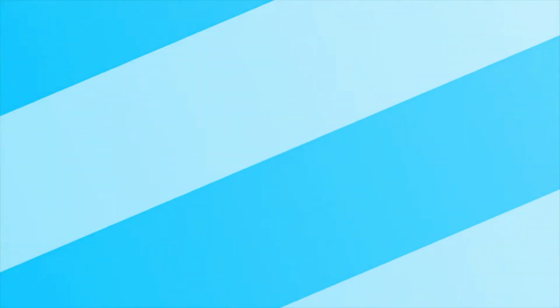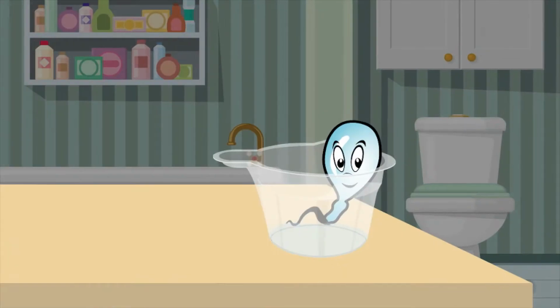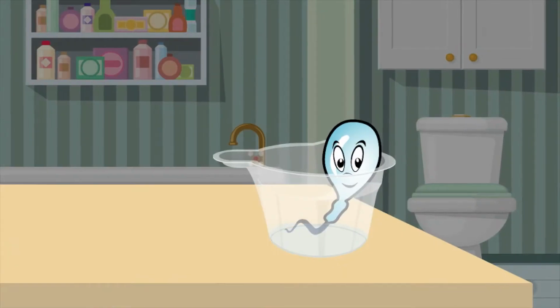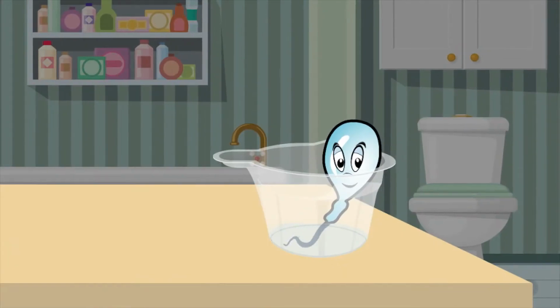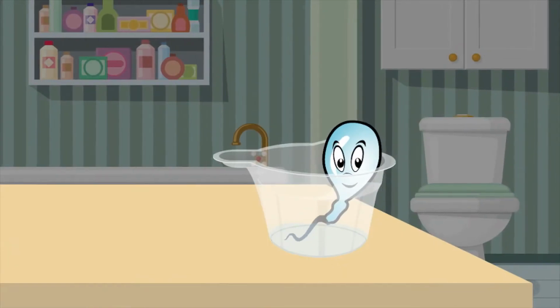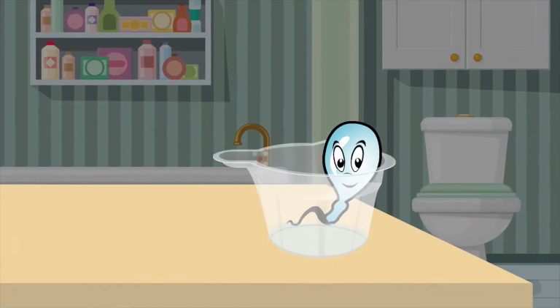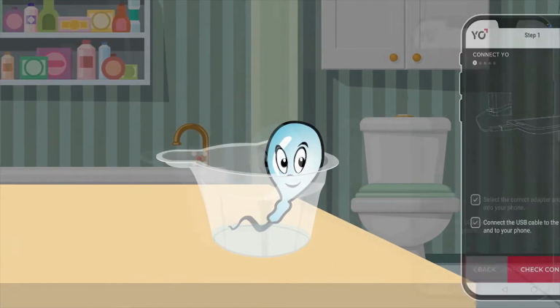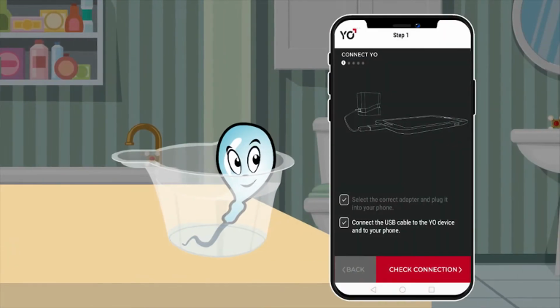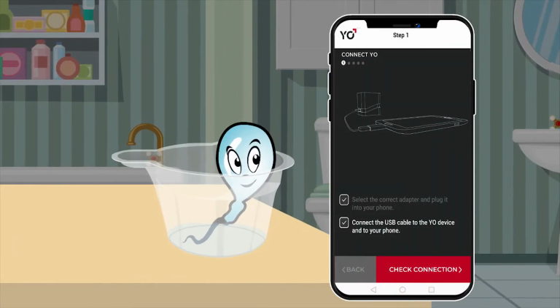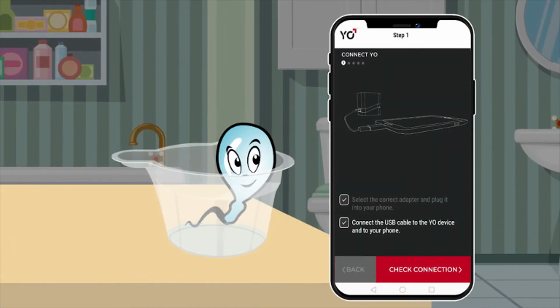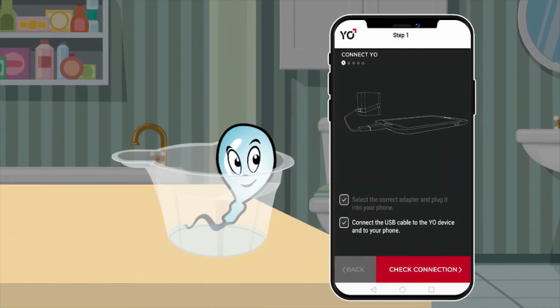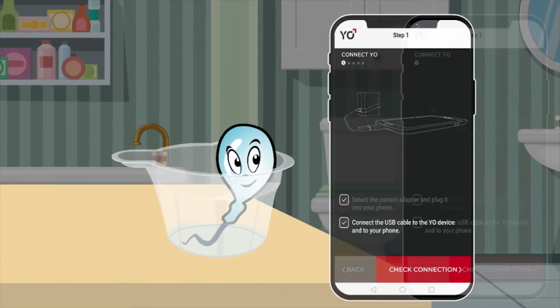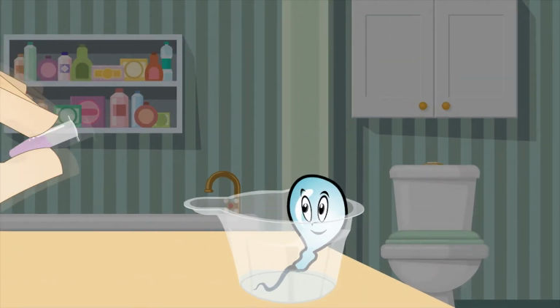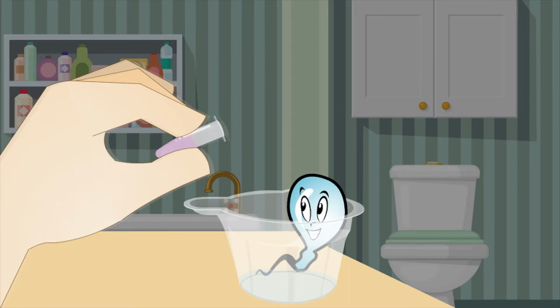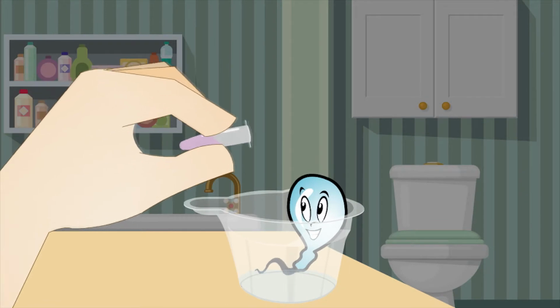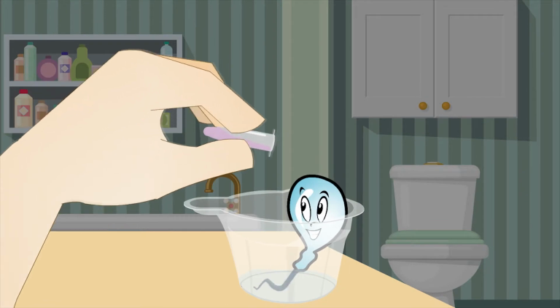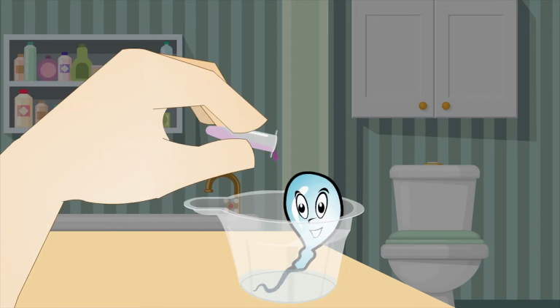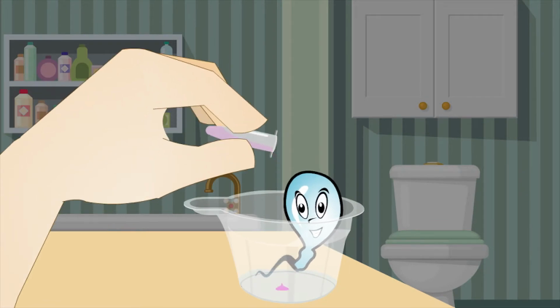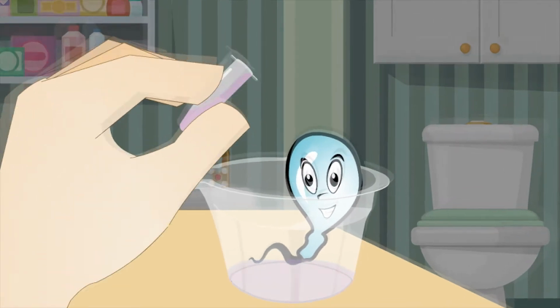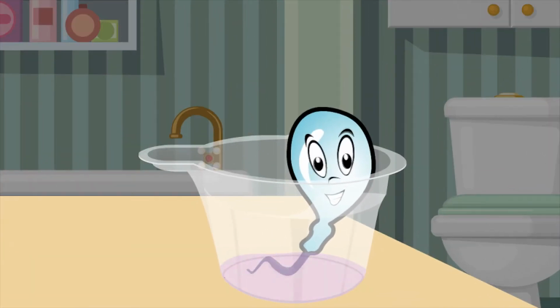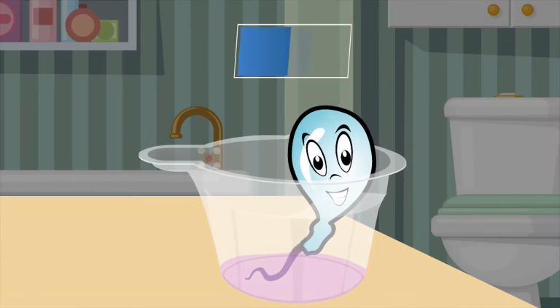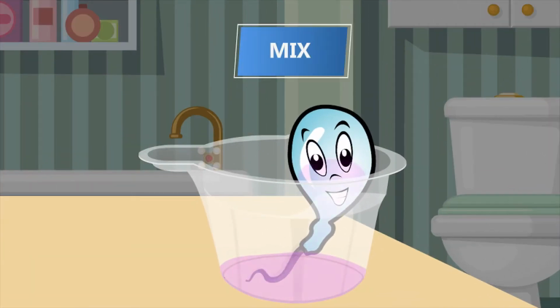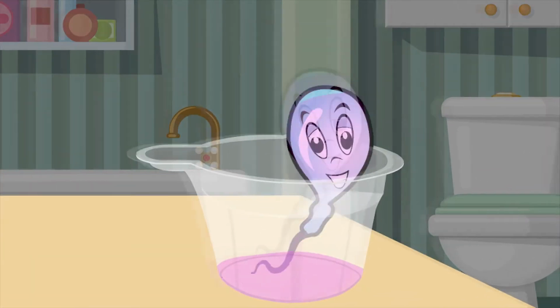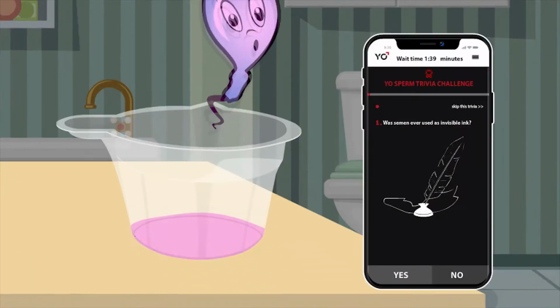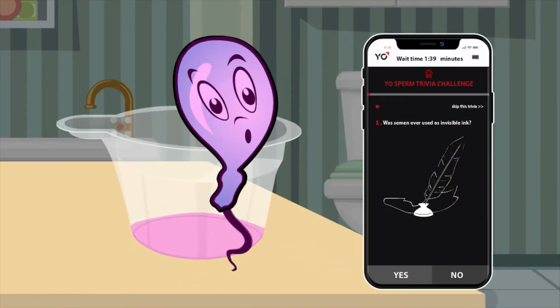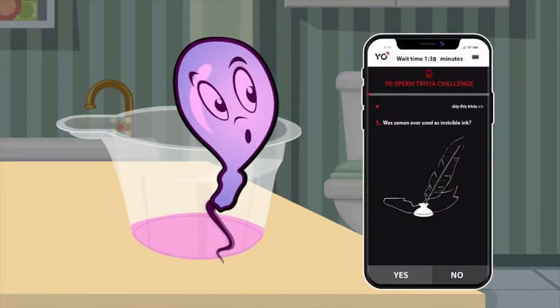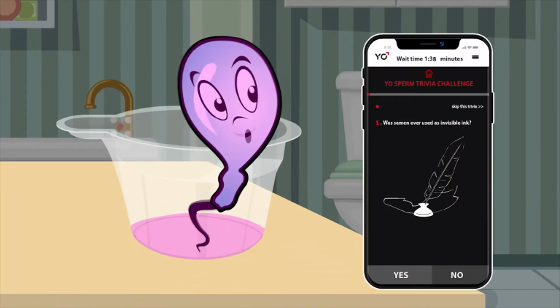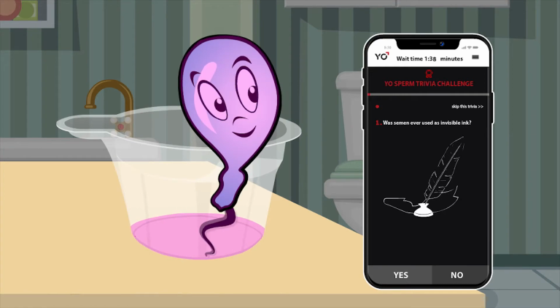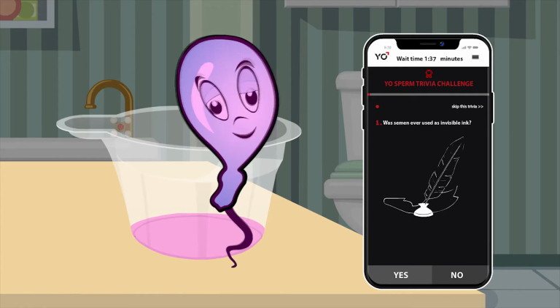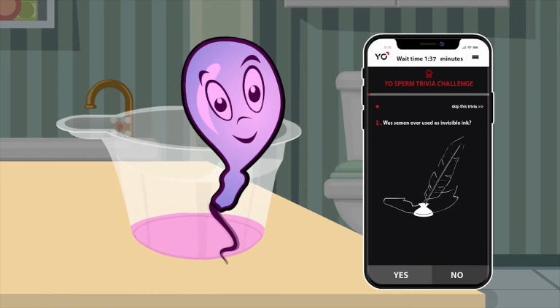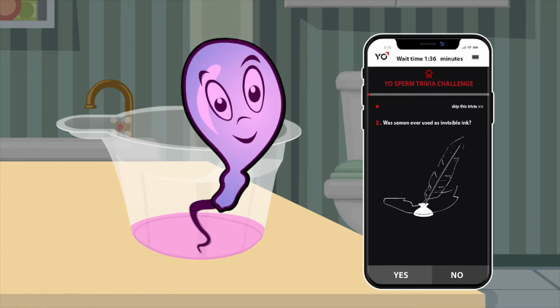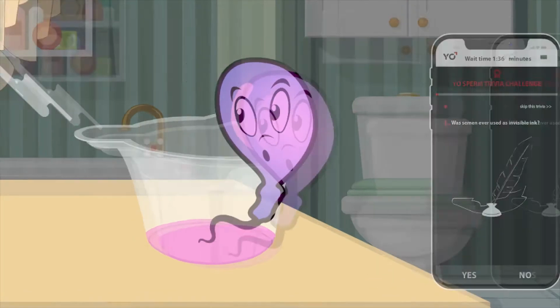Next, collect your sample into the collection cup and follow the on-screen instructions. Pour the included liquefaction powder into the sample and mix. Enjoy the trivia challenge while you wait for the sample to liquefy.